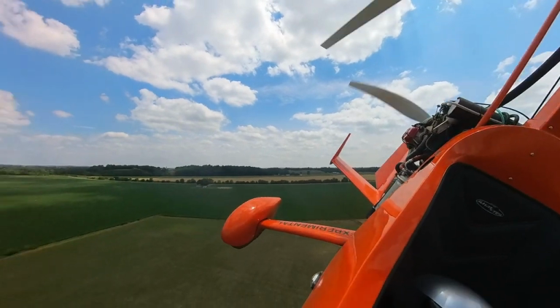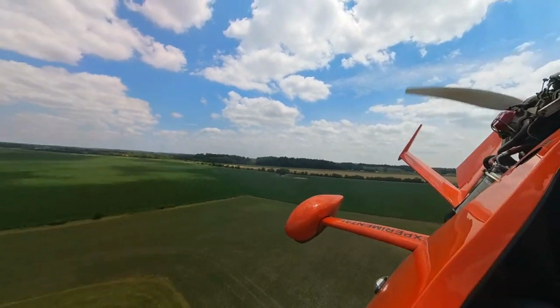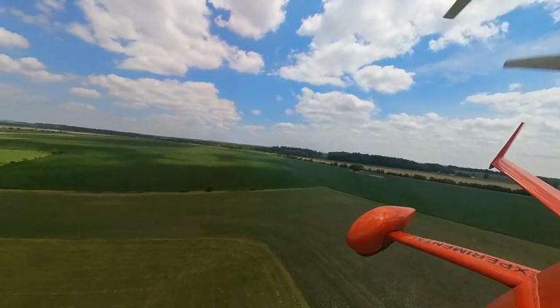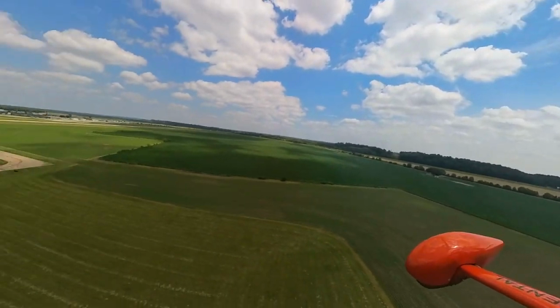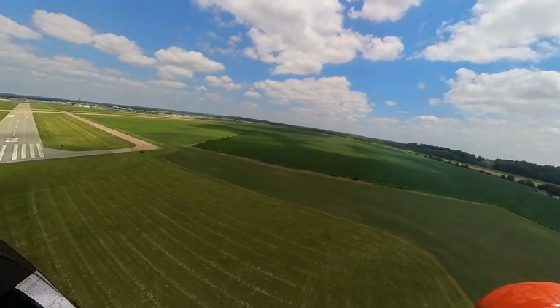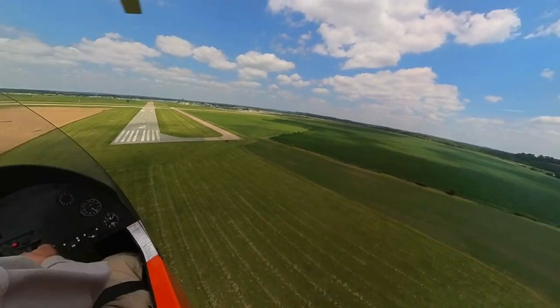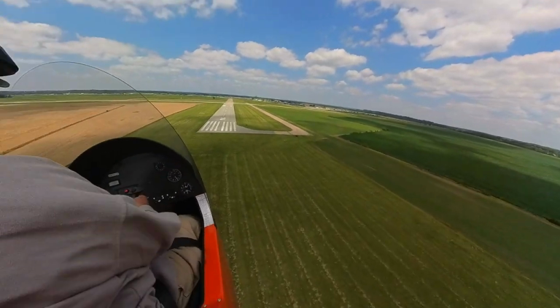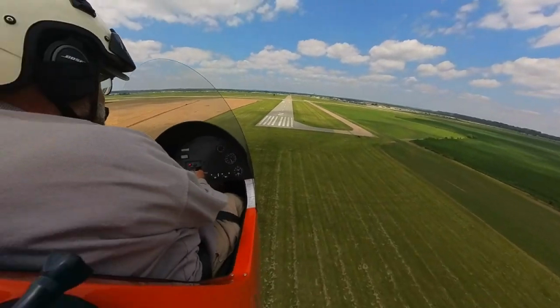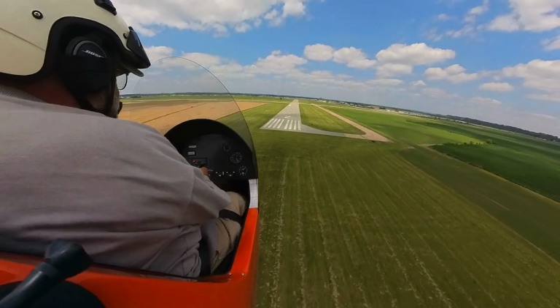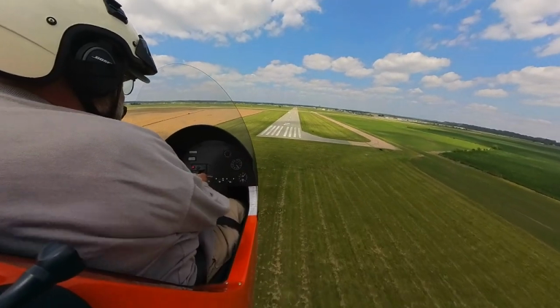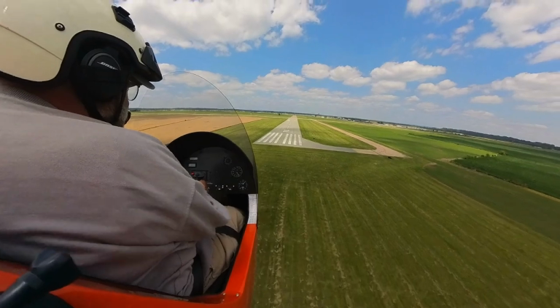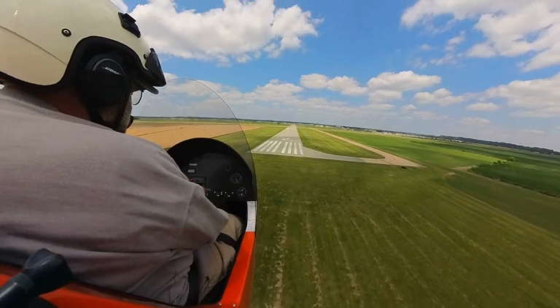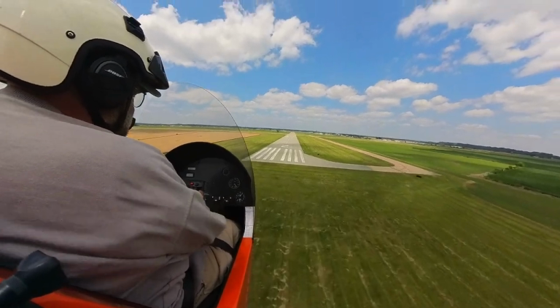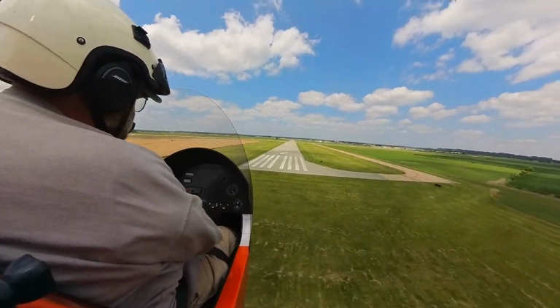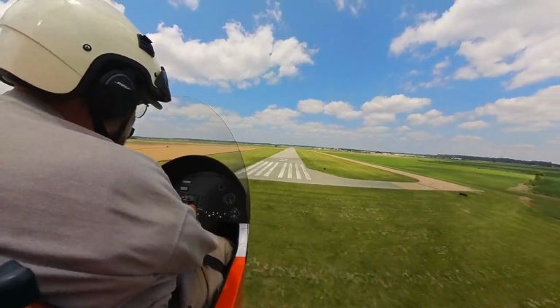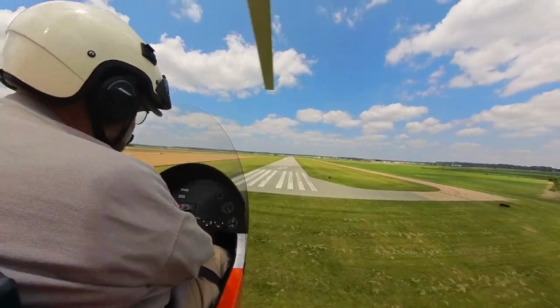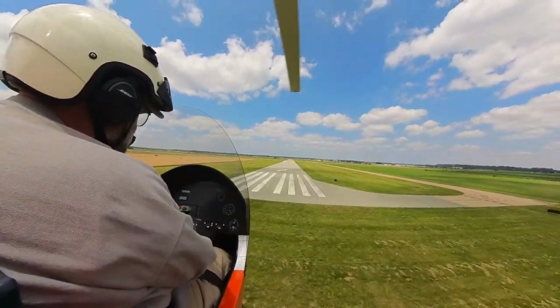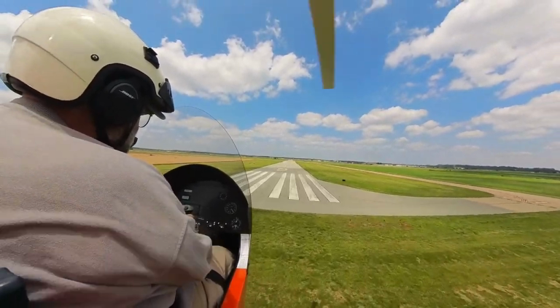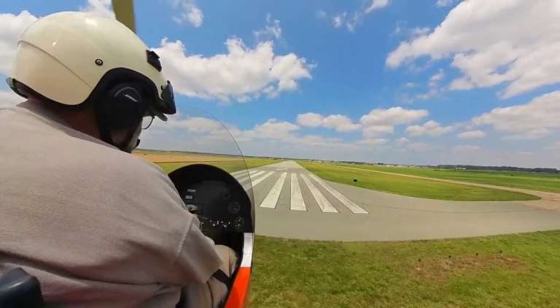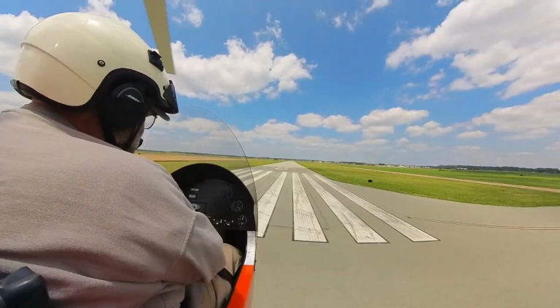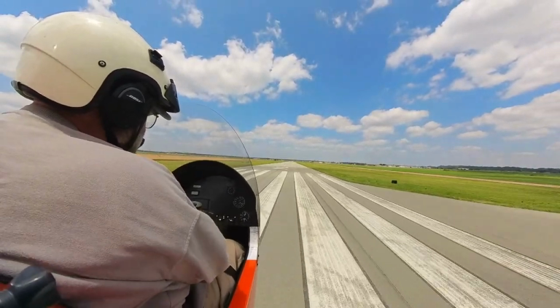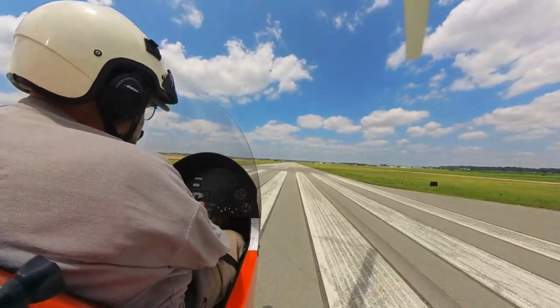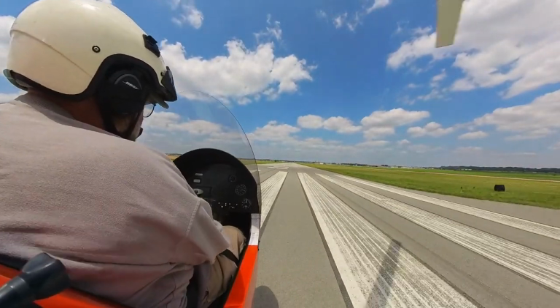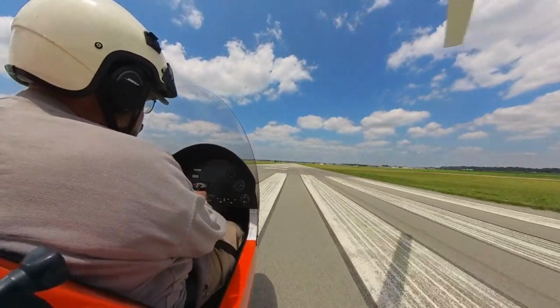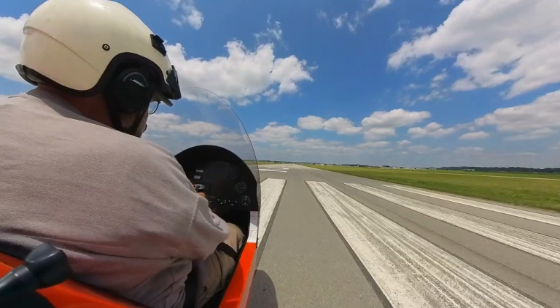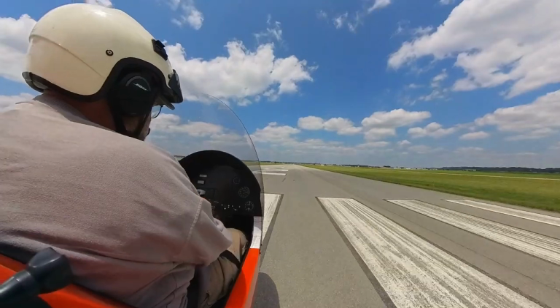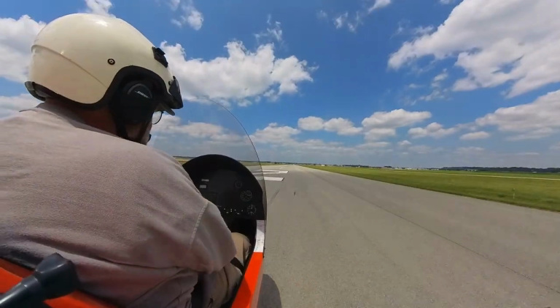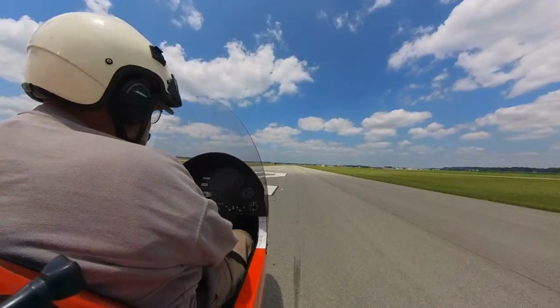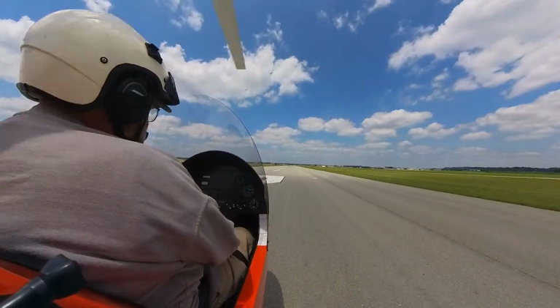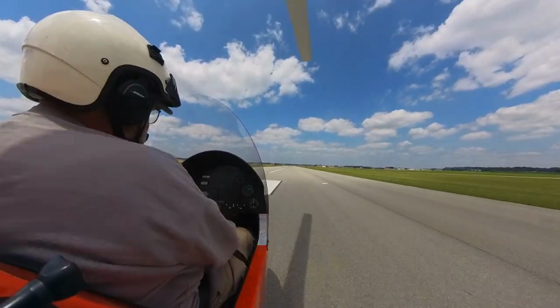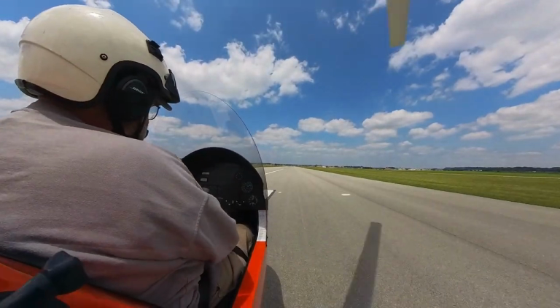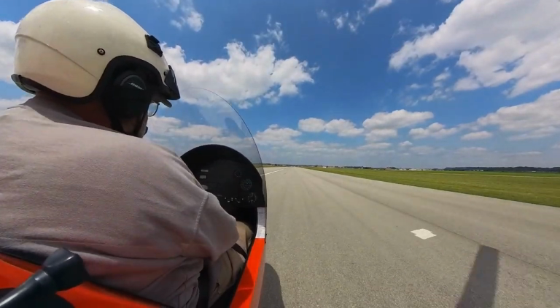So there's my 65 and I'm coming all the way out of the power. That's about that attitude right there. Maintain 65, come down. Little bit of a flare to slow the descent, and we are on the ground.